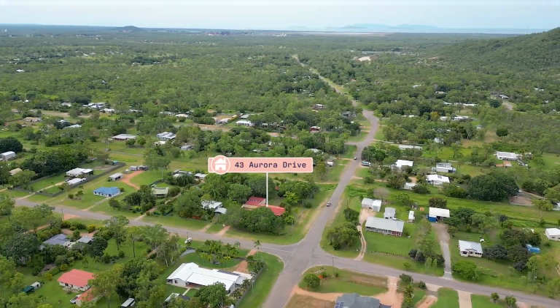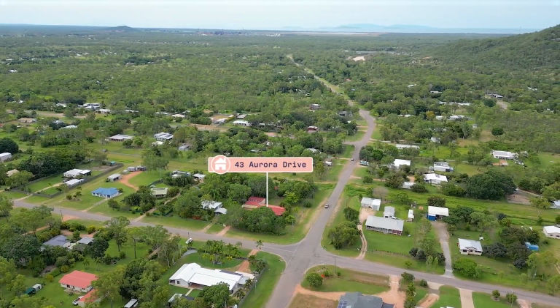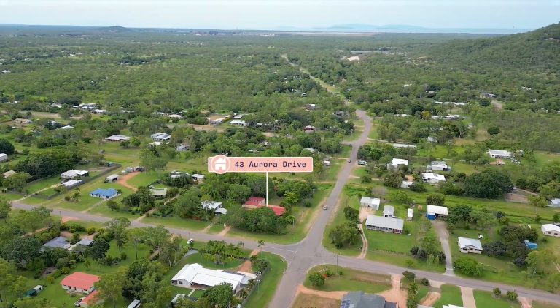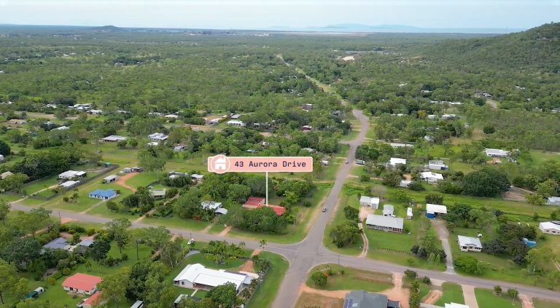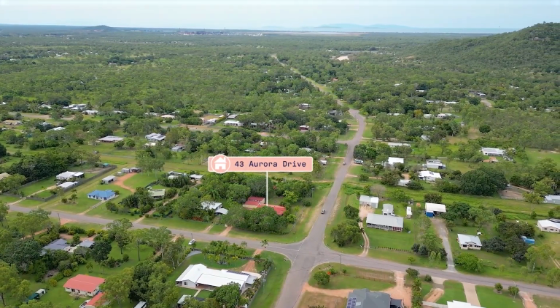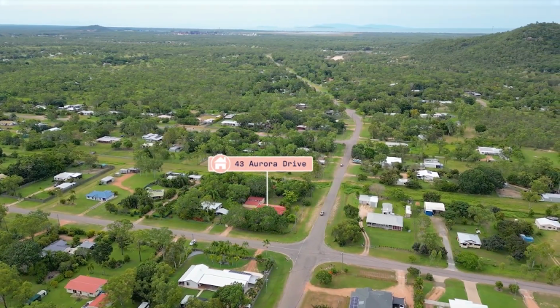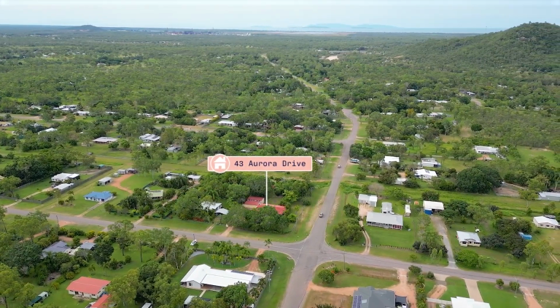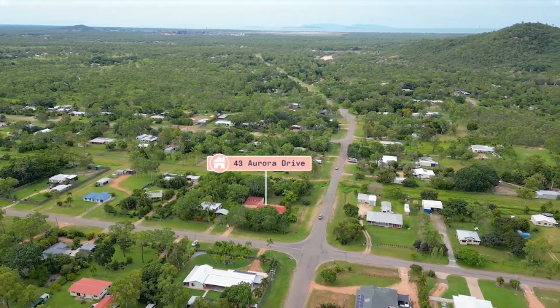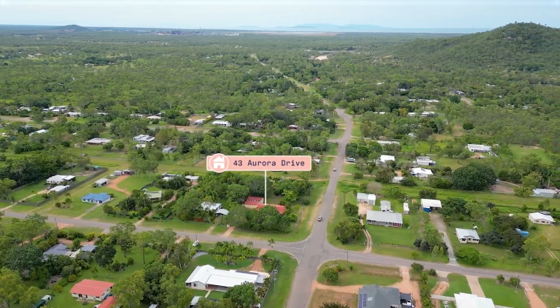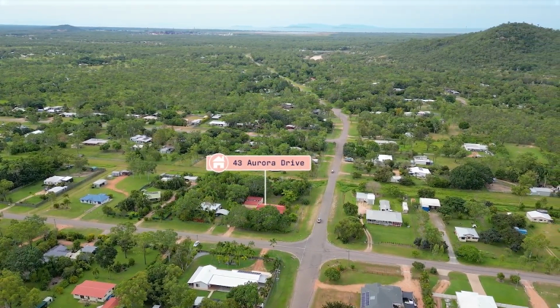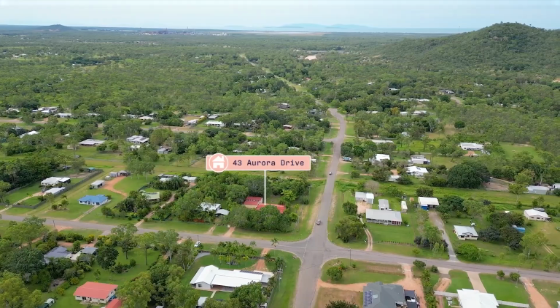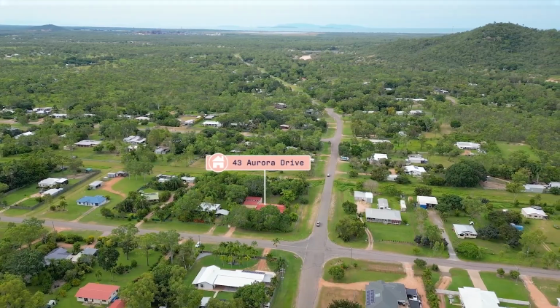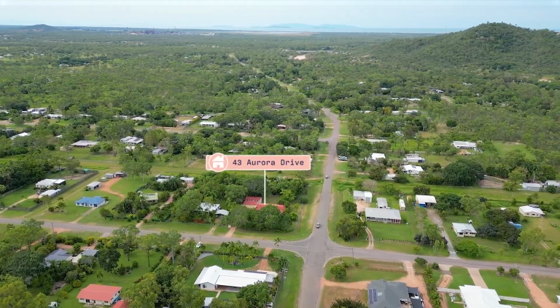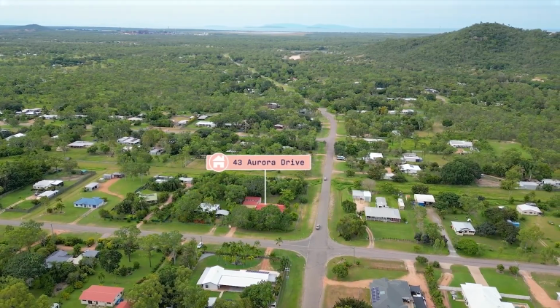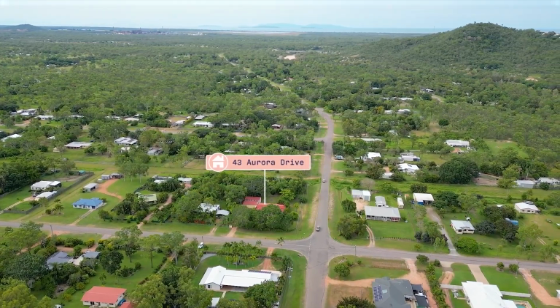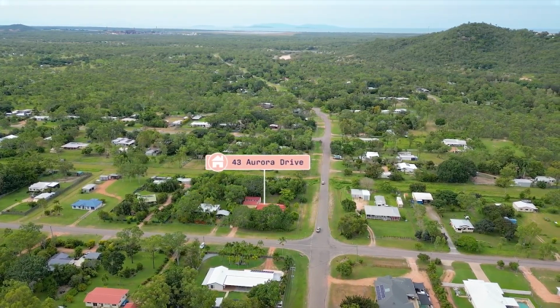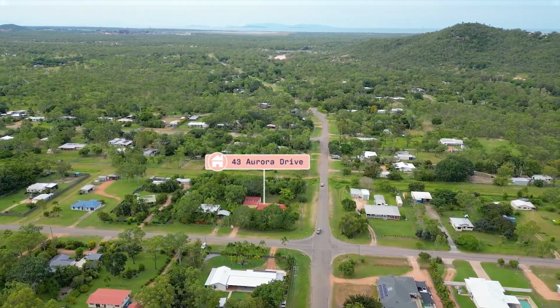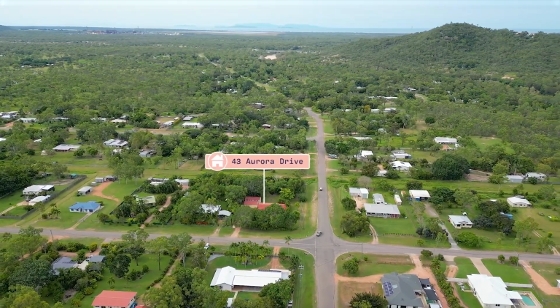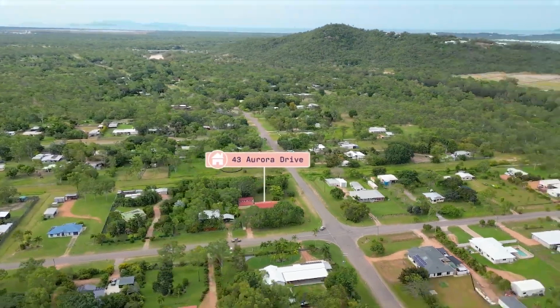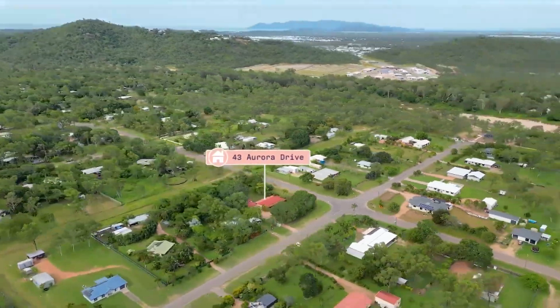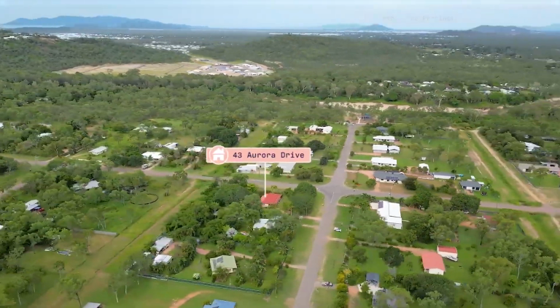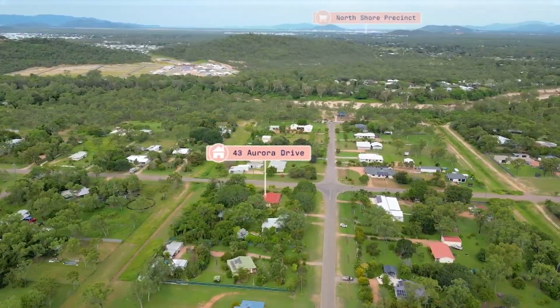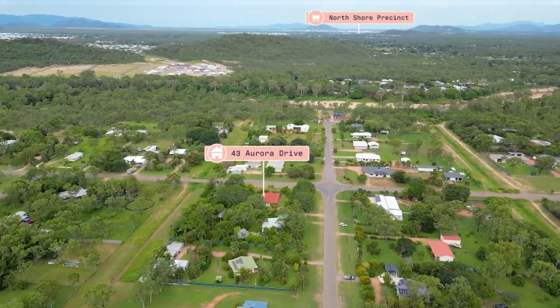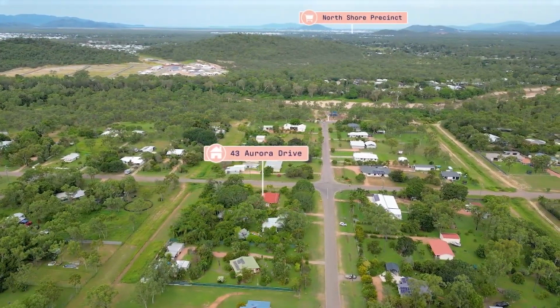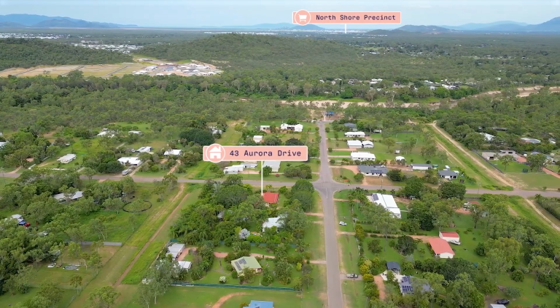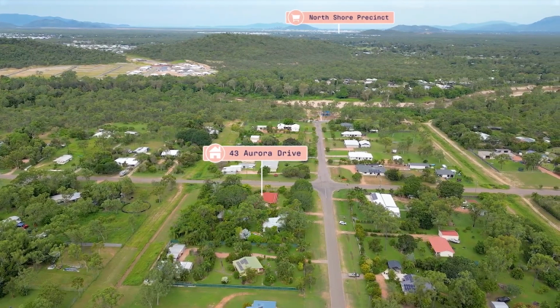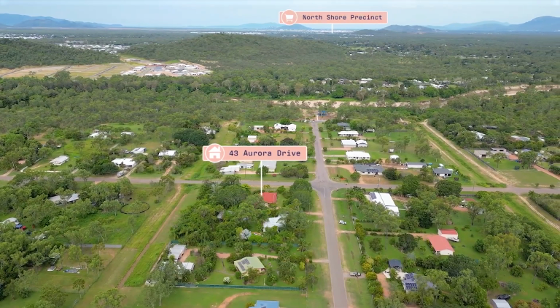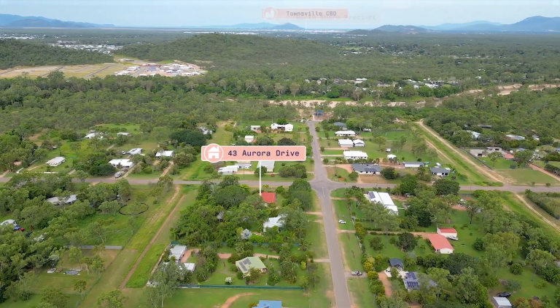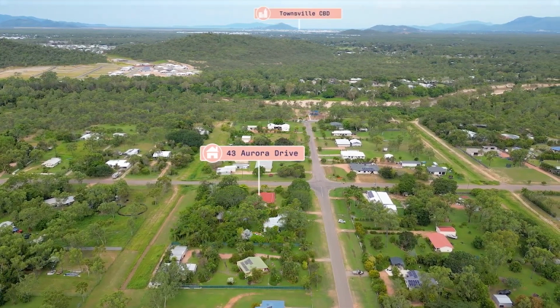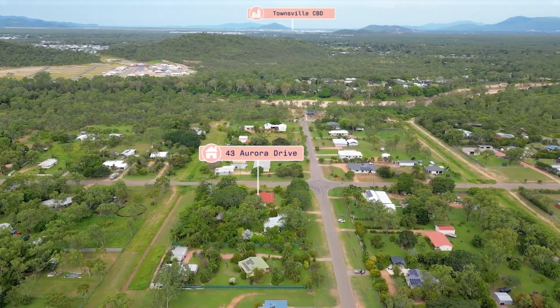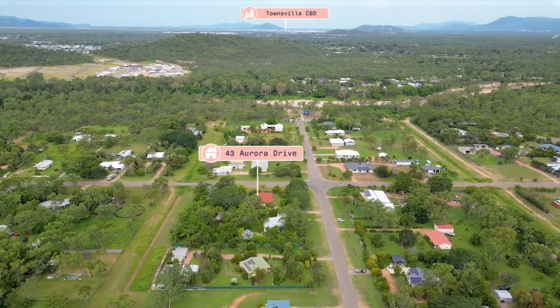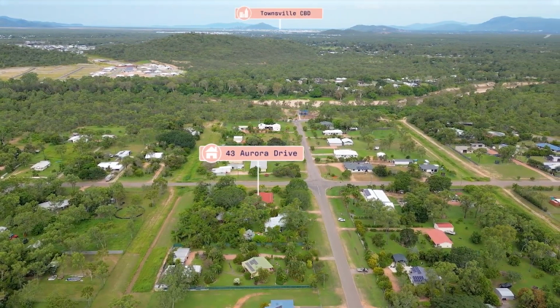Surrounded by big blocks and a quiet community, located just north of Townsville, Black River has plenty on offer — with nearby beaches, a short drive to North Shore Shopping Centre, and only a 25-minute drive to the CBD.